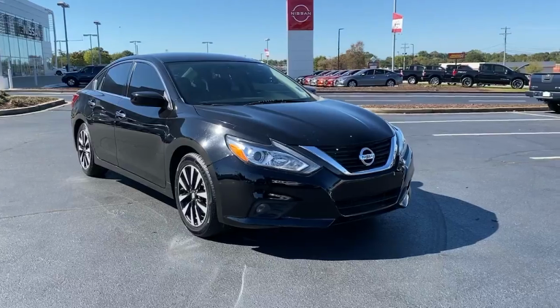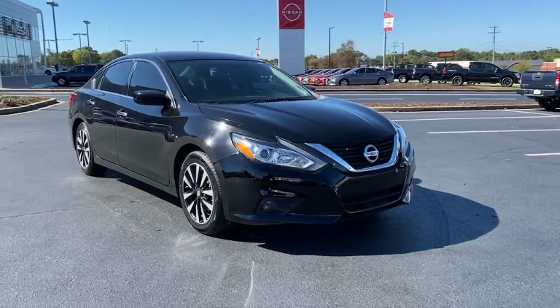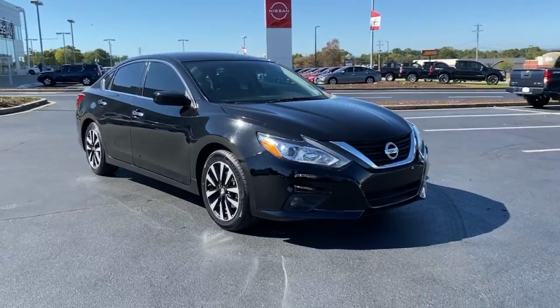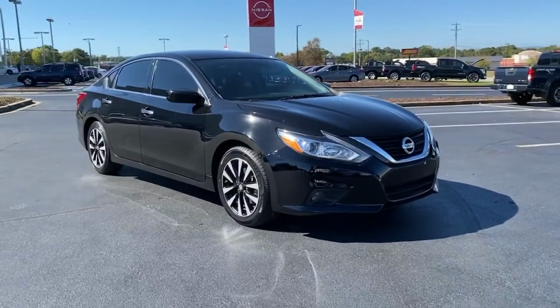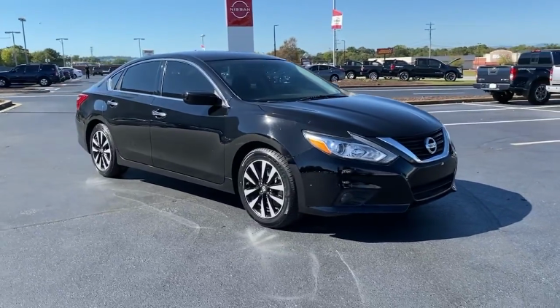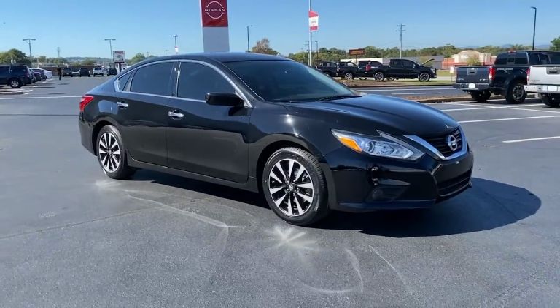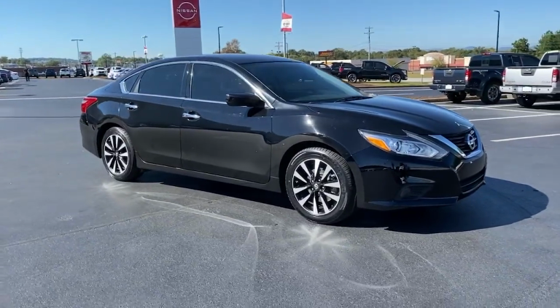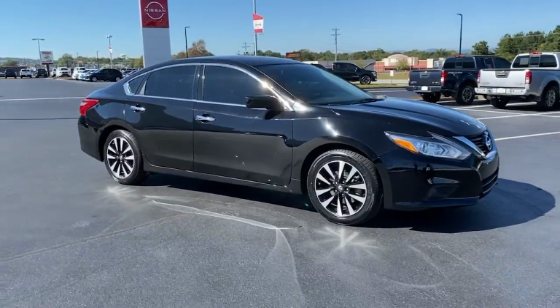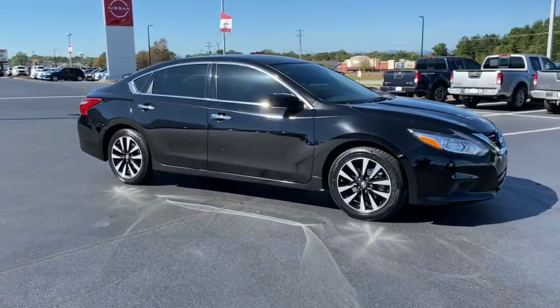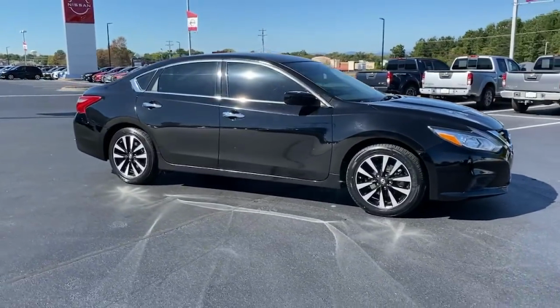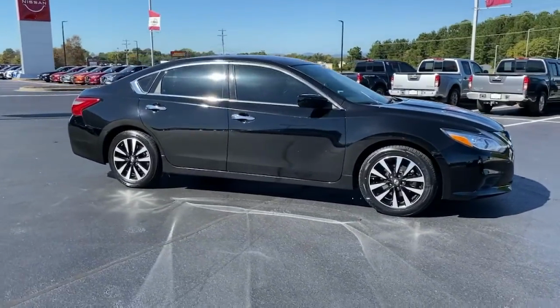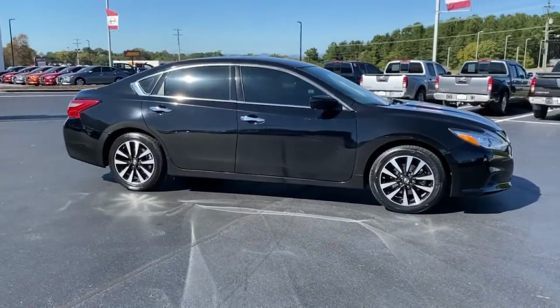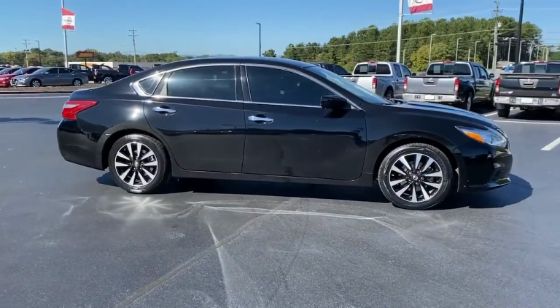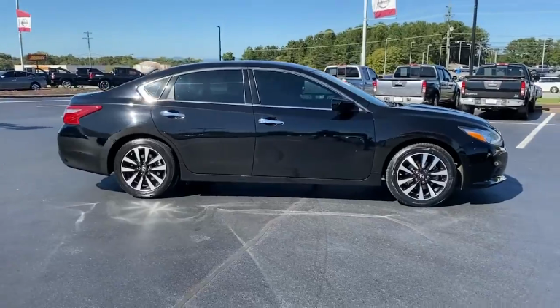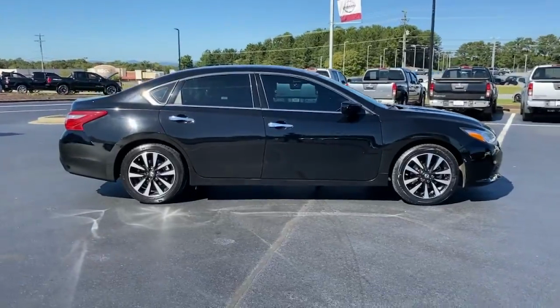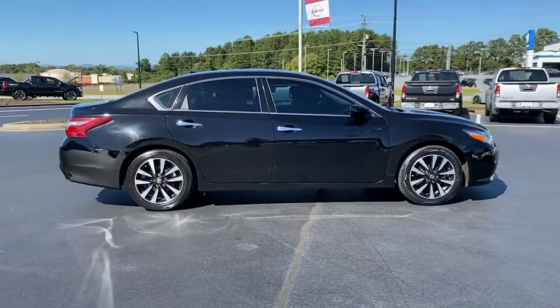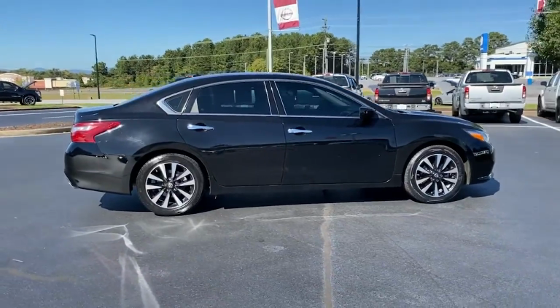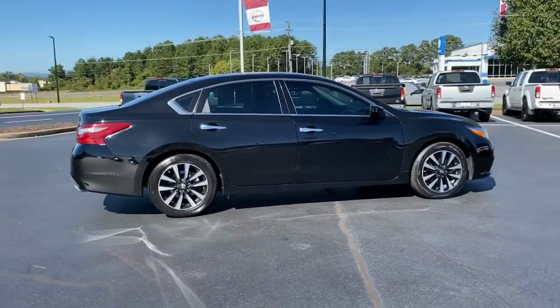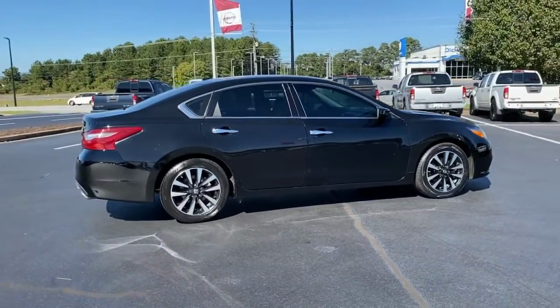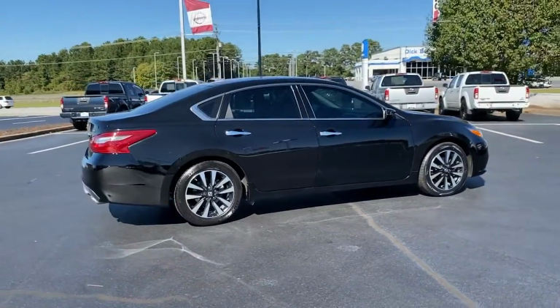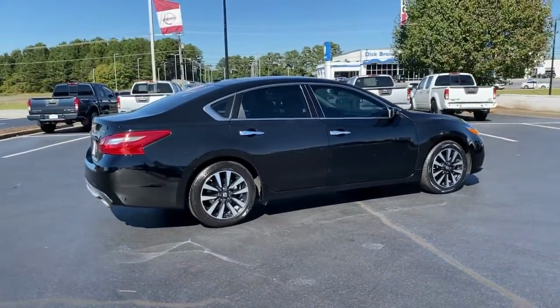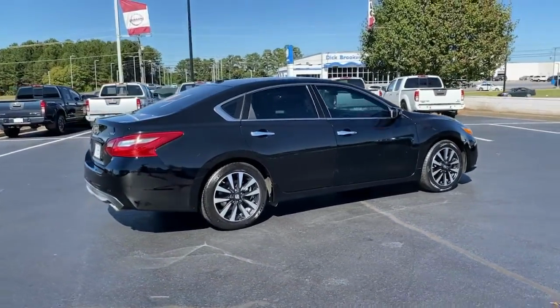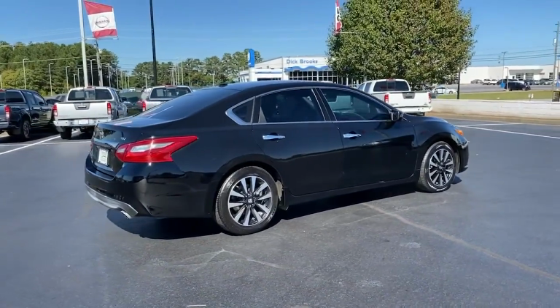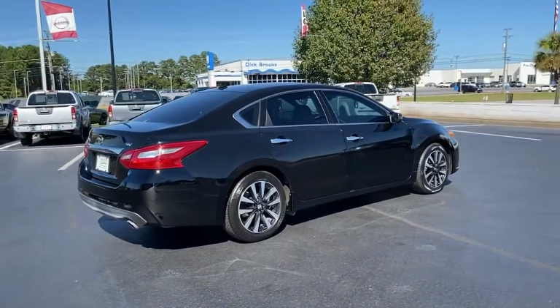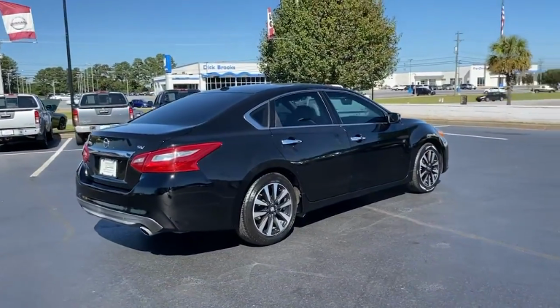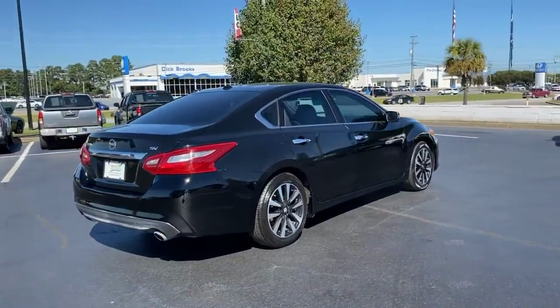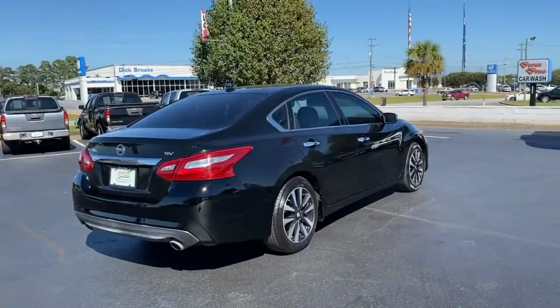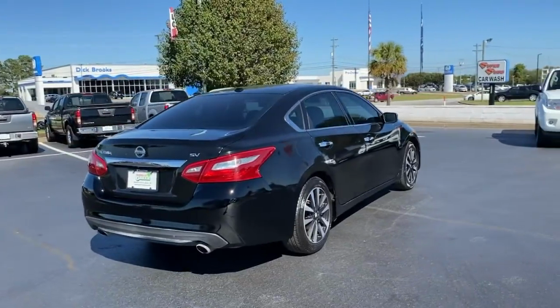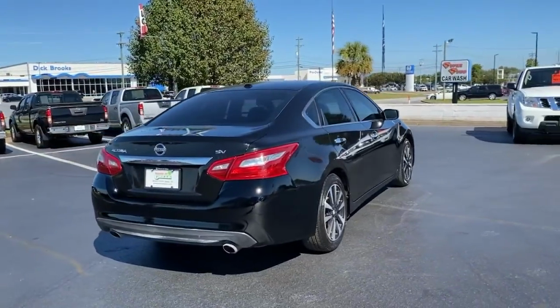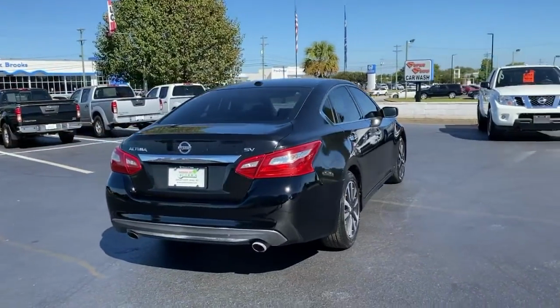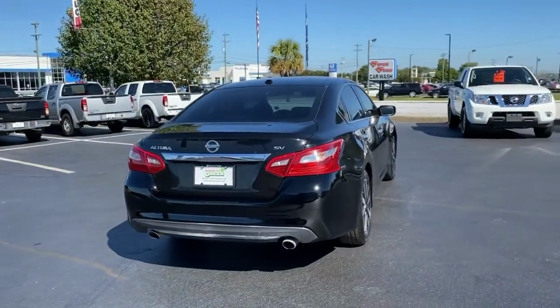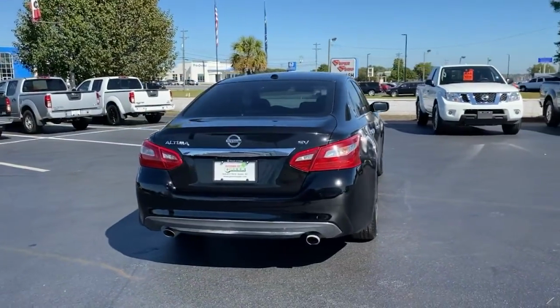You're going to love the 2018 Nissan Altima. This vehicle is an outstanding buy with fewer than 90,000 miles on the odometer. This well-equipped Altima delivers big on style and substance.